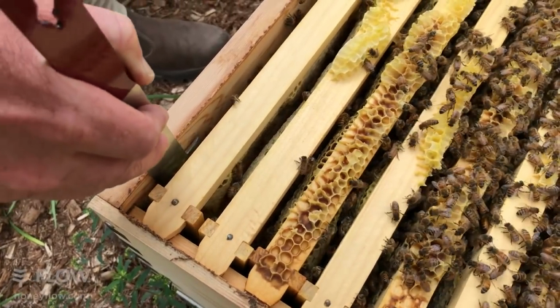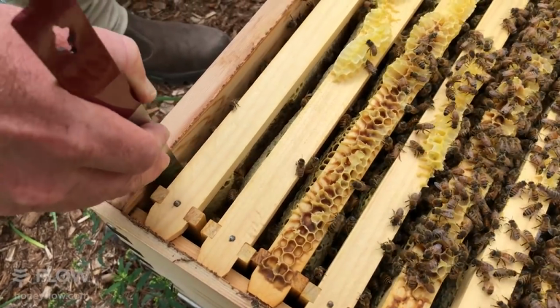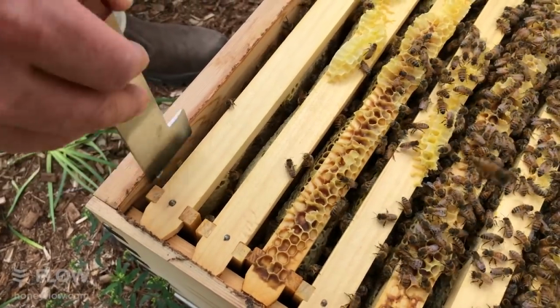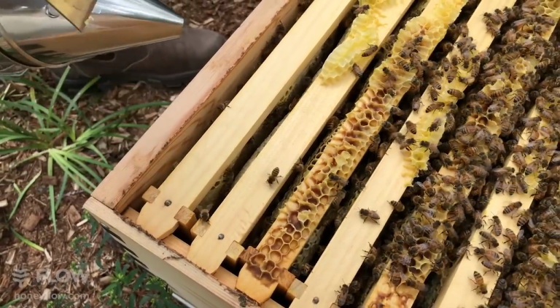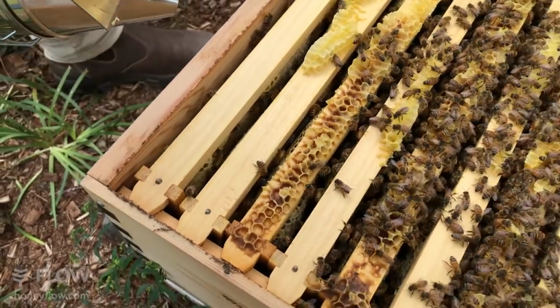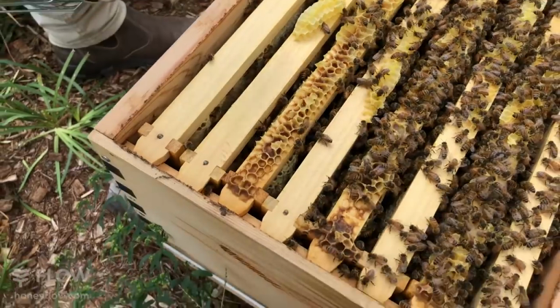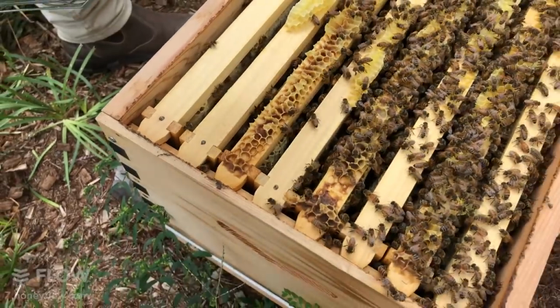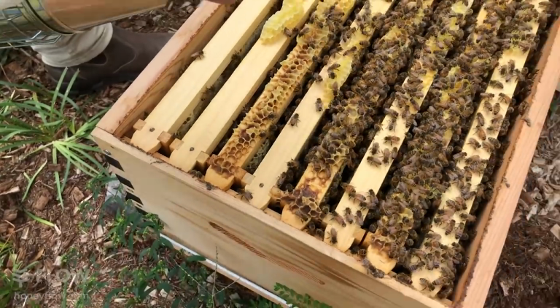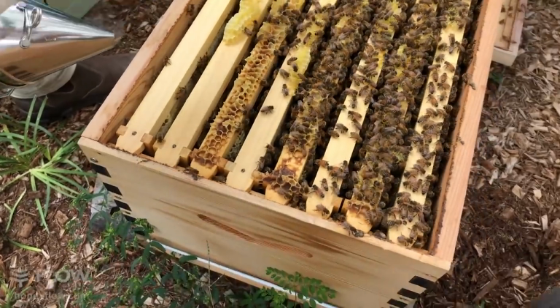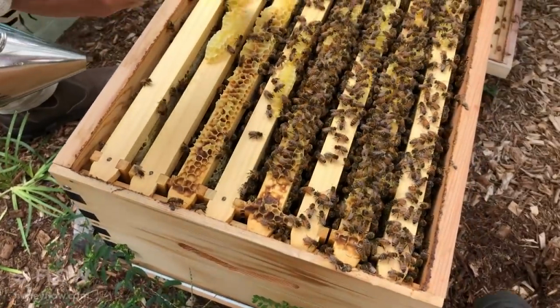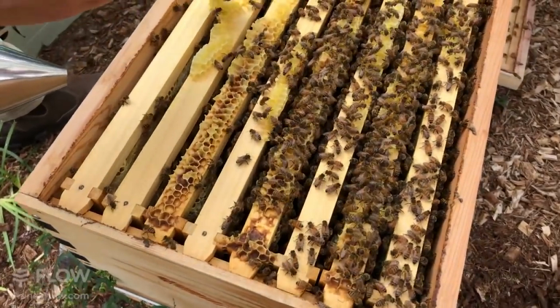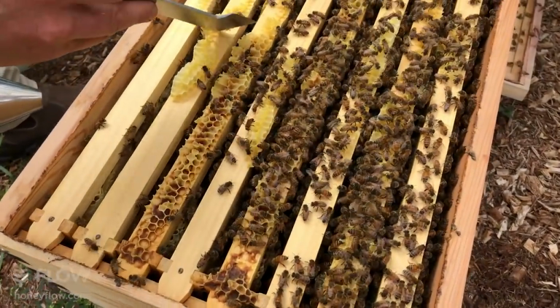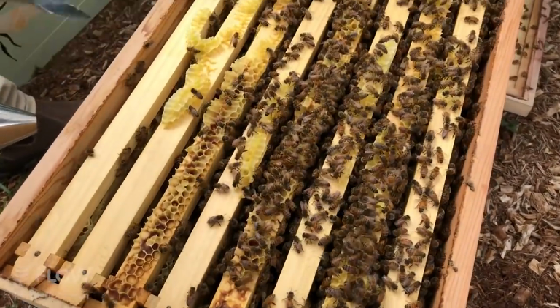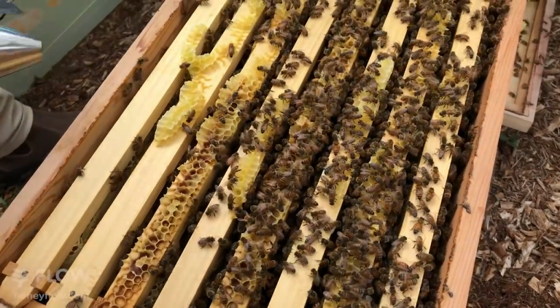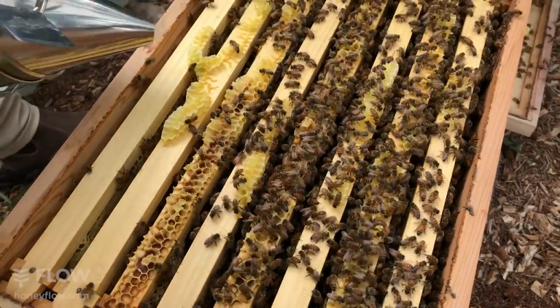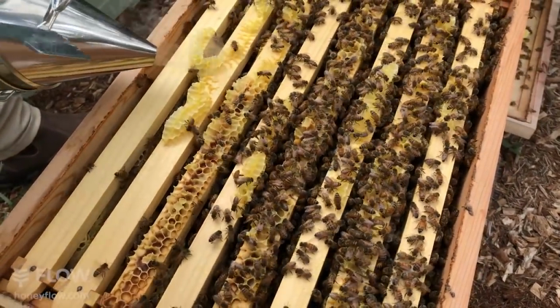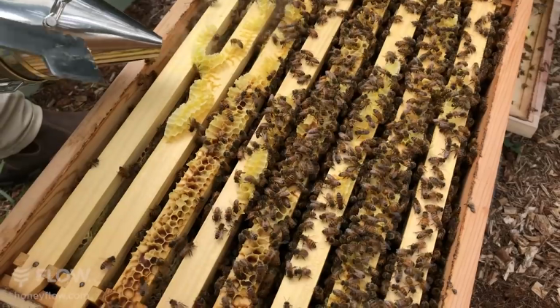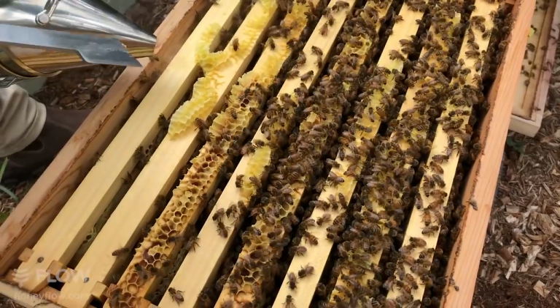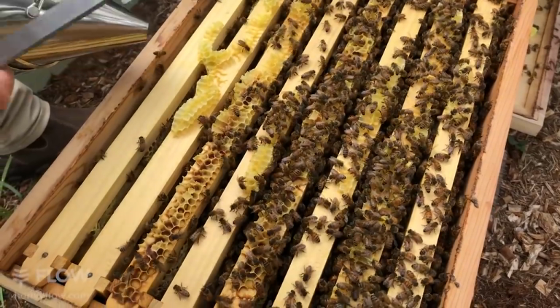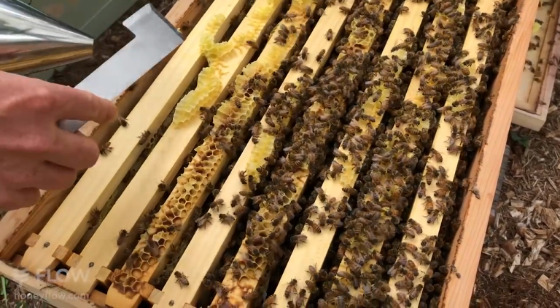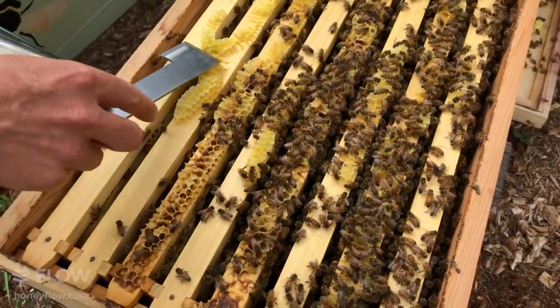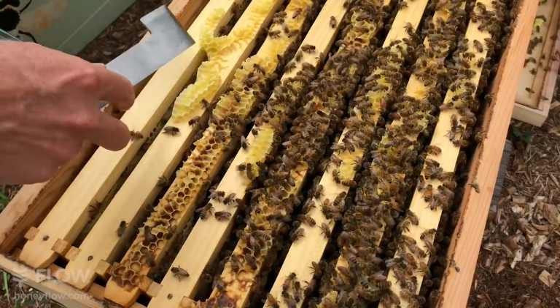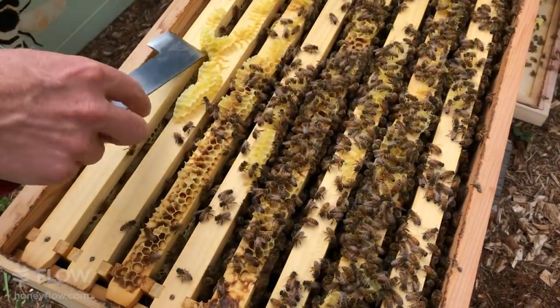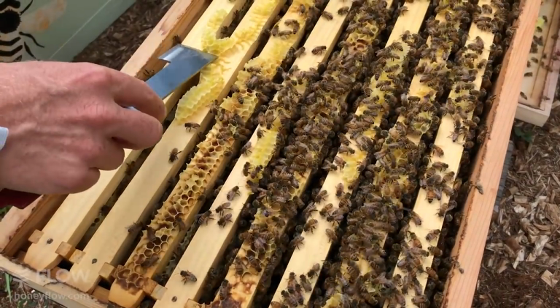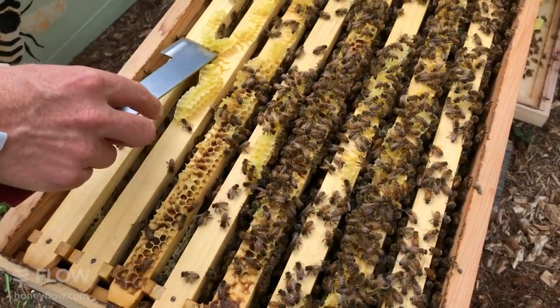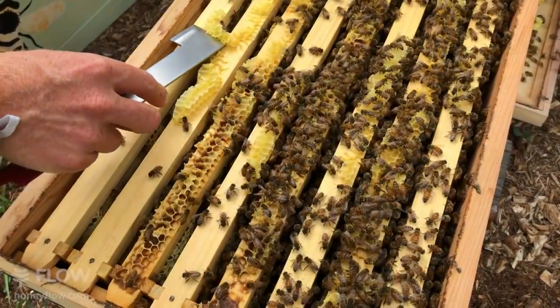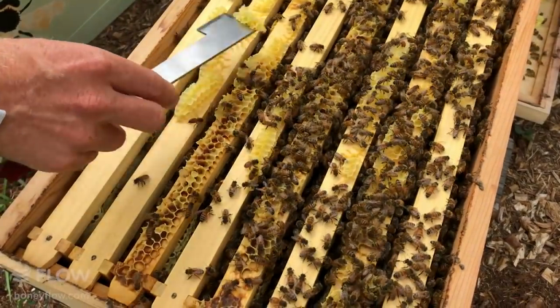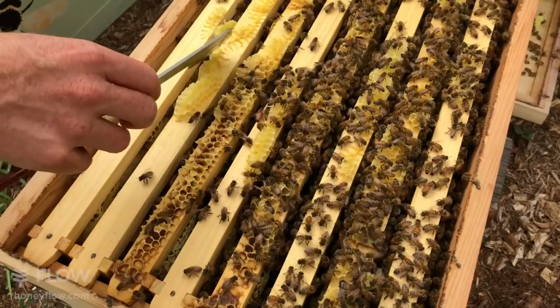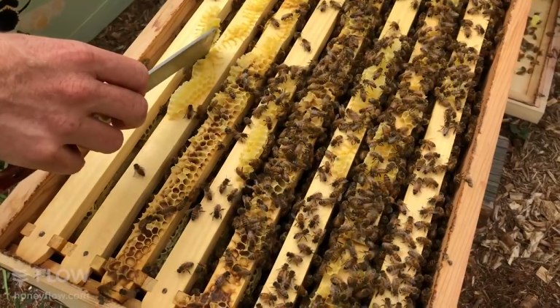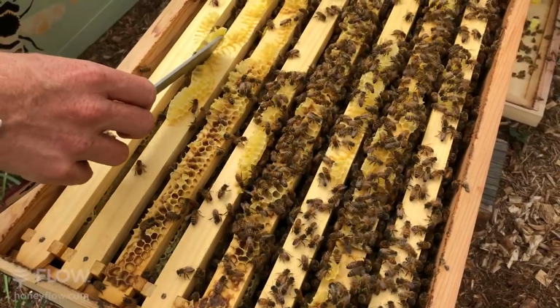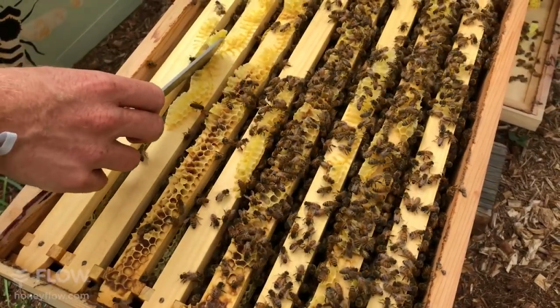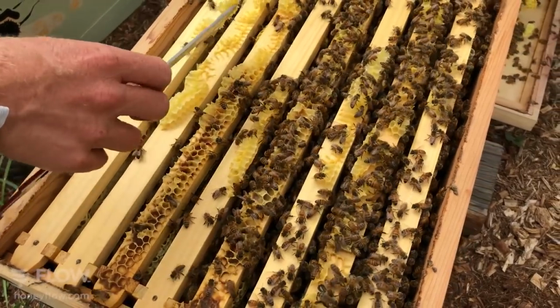There's another bit connecting this frame to that one, so I'll cut that off too, so that when you slide your frame out you're less likely to damage any bees.